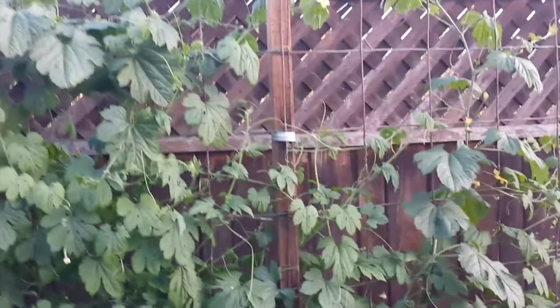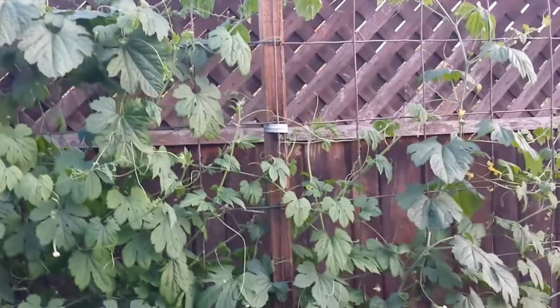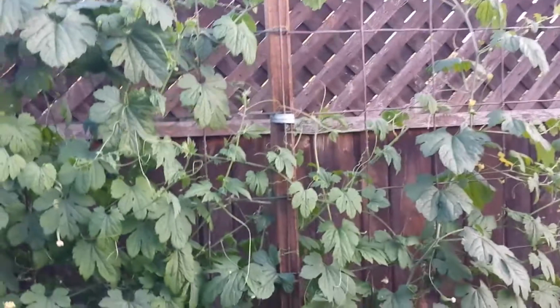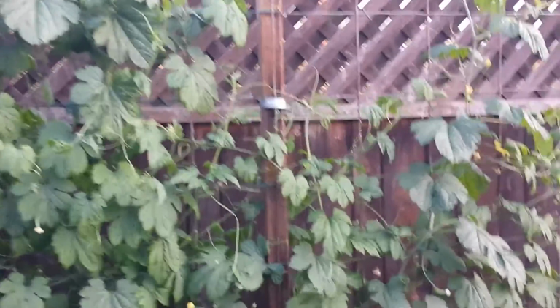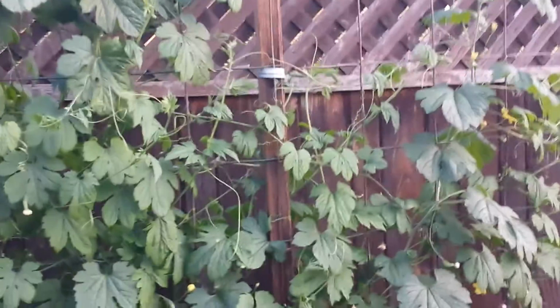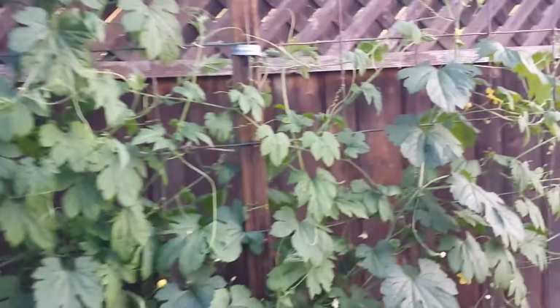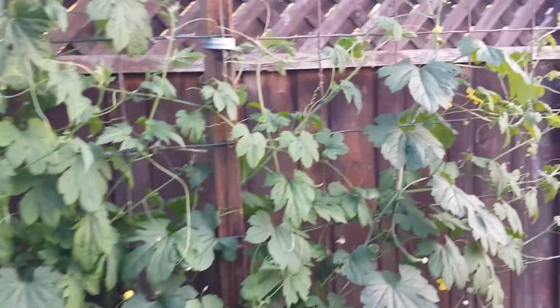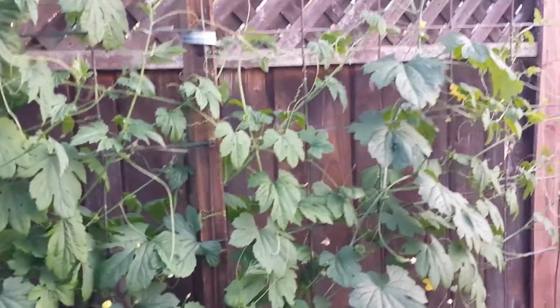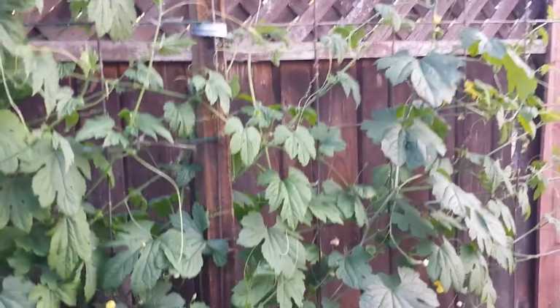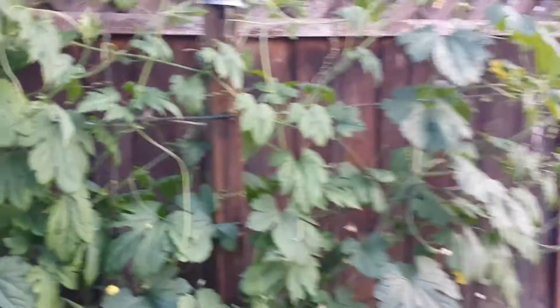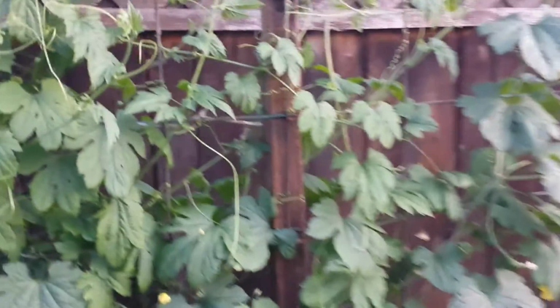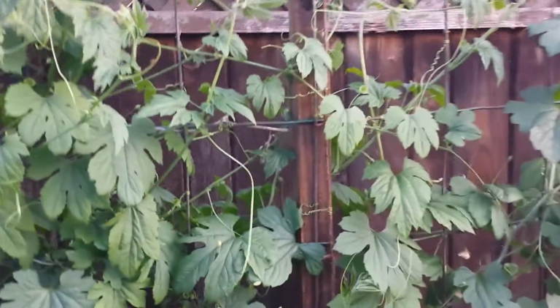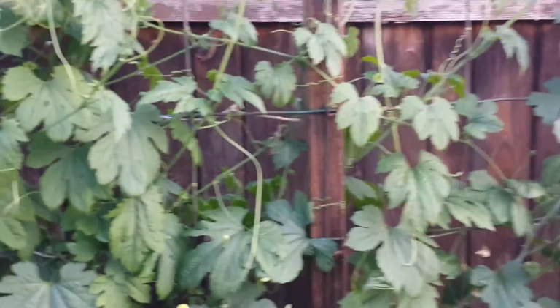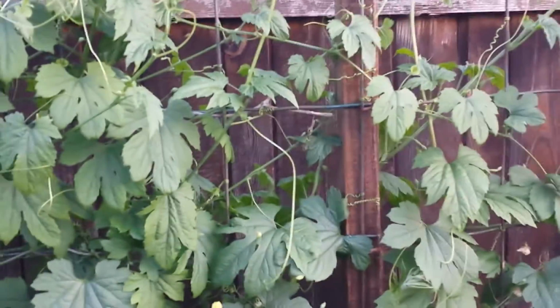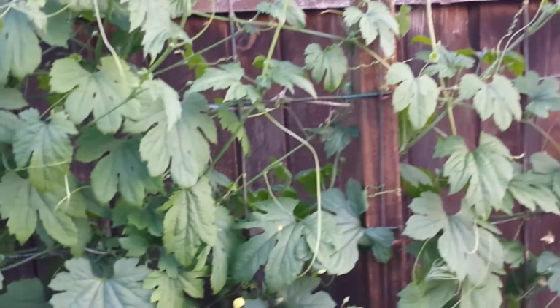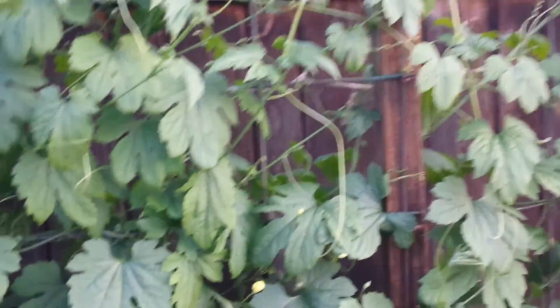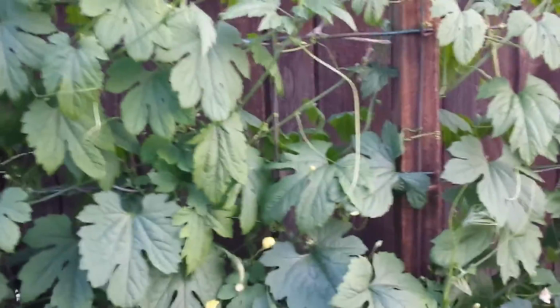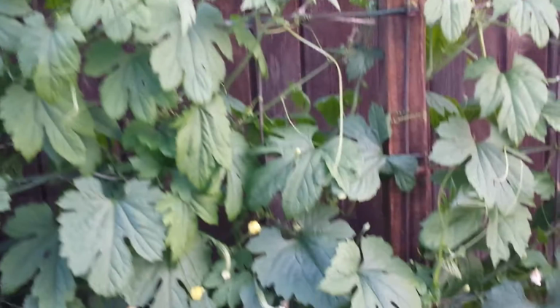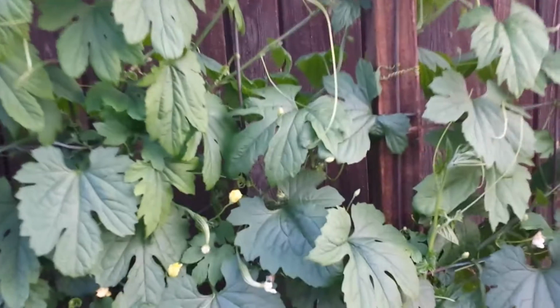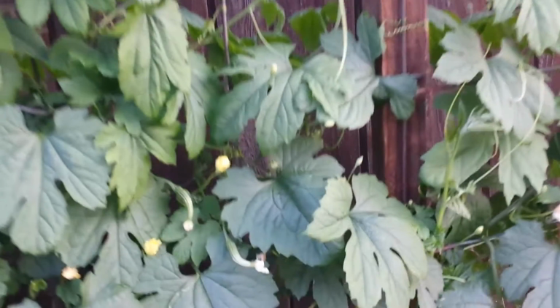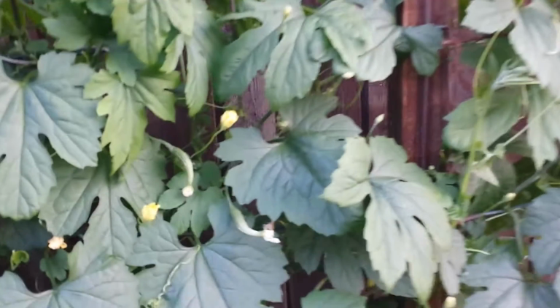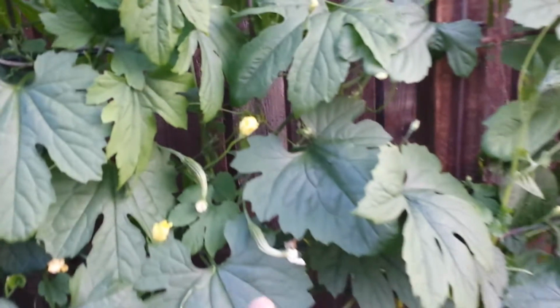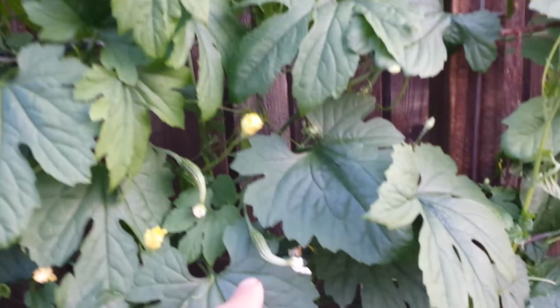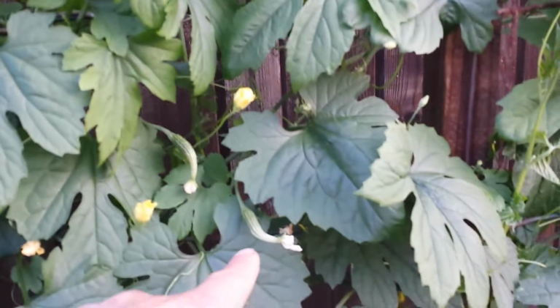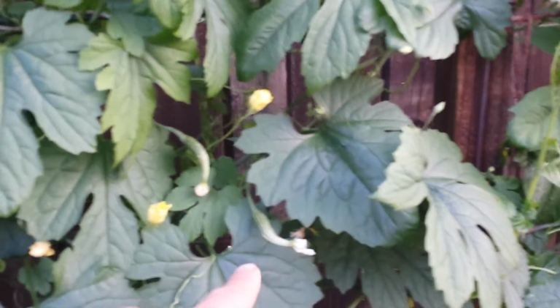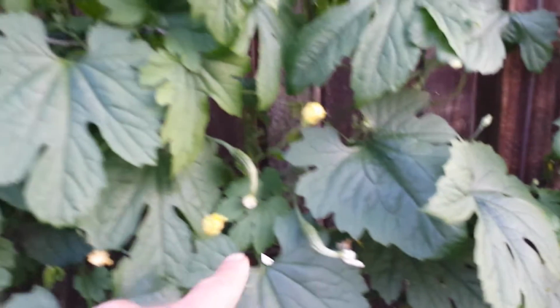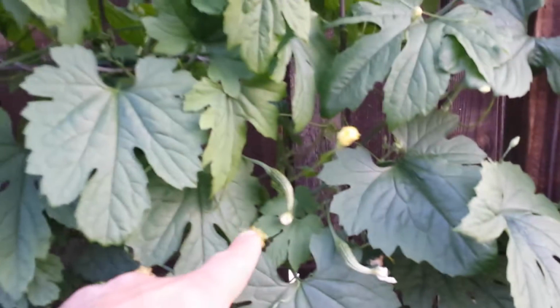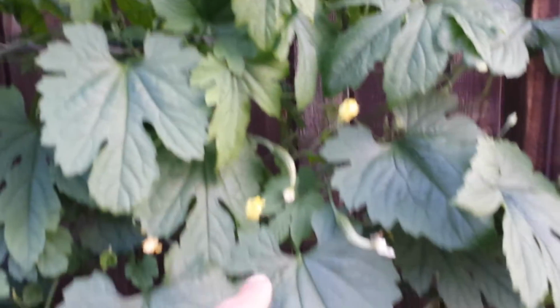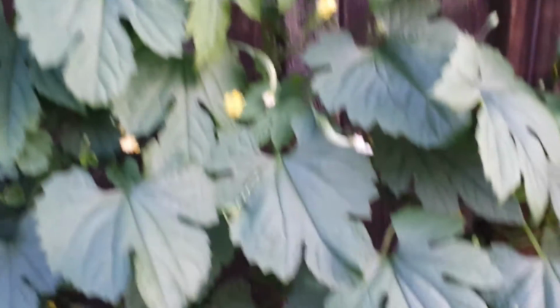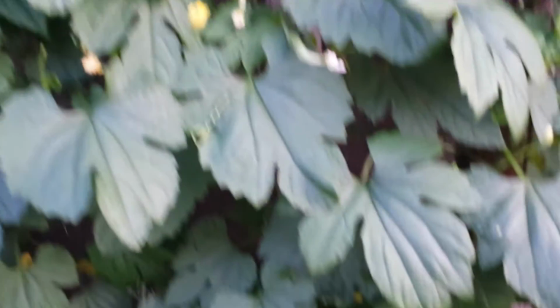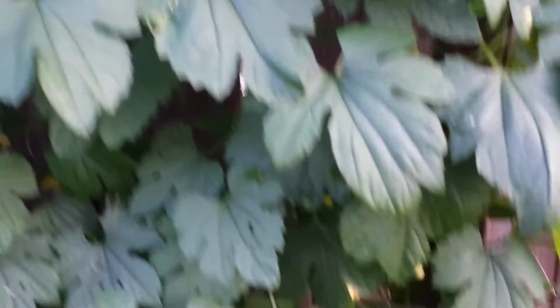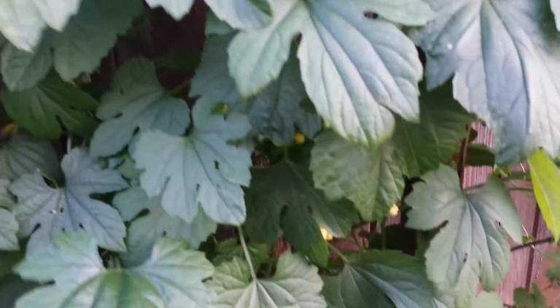Today I want to really focus on the flowers and fruit. As you can see, there's a lot of fruits here. Look at that — everywhere I point to, there's a fruit.